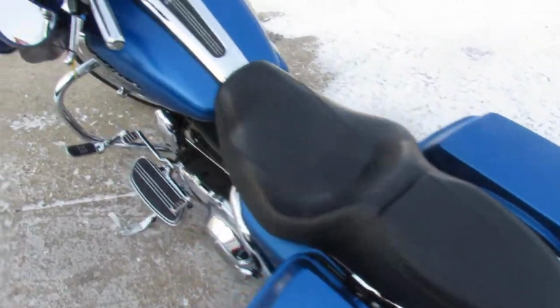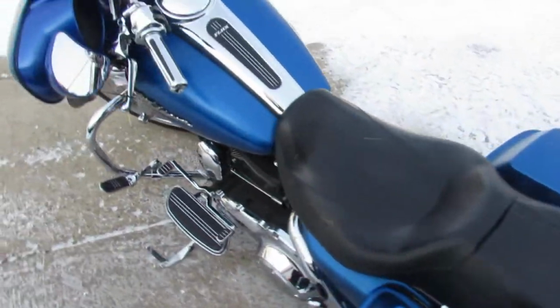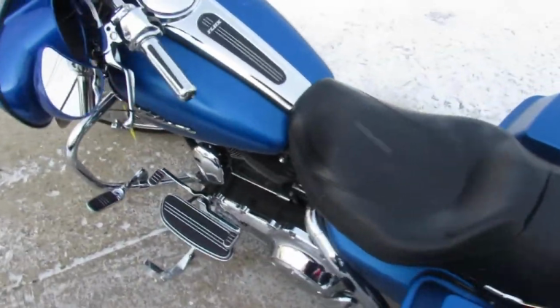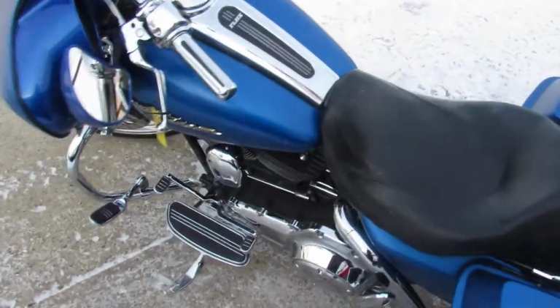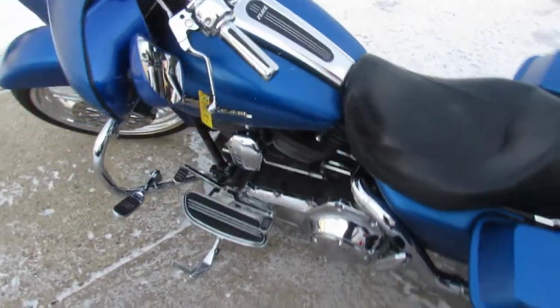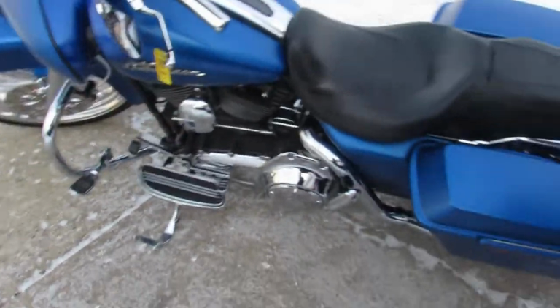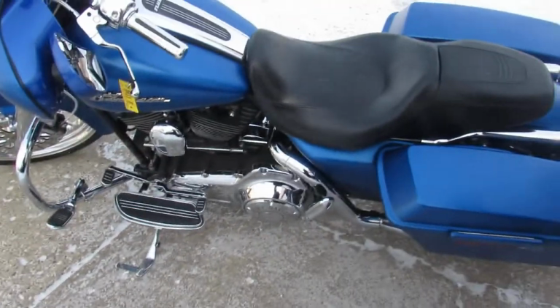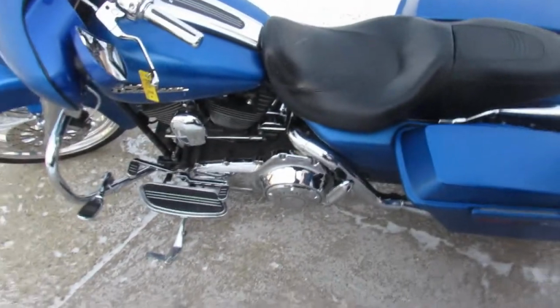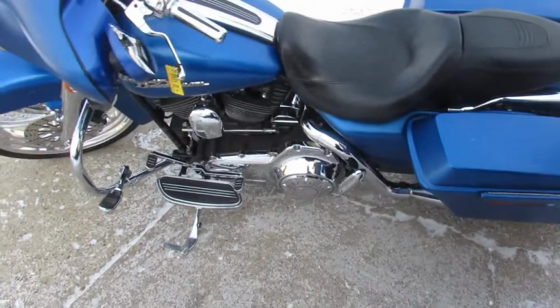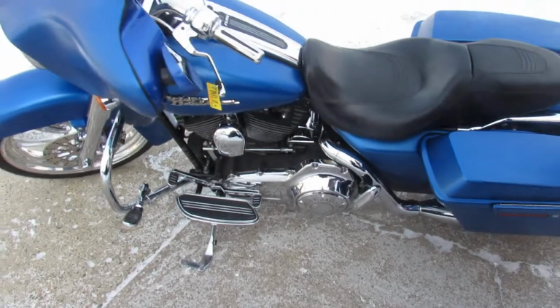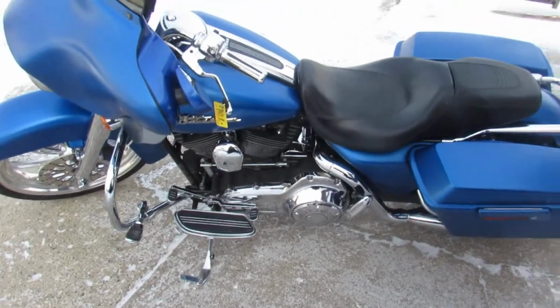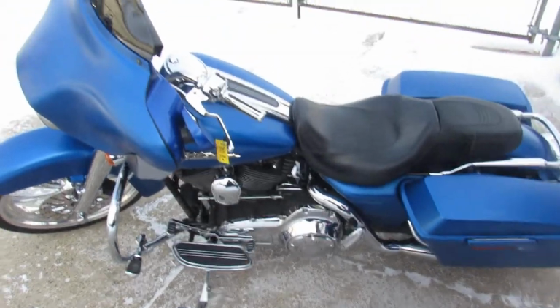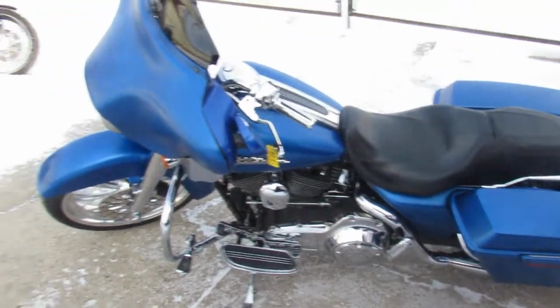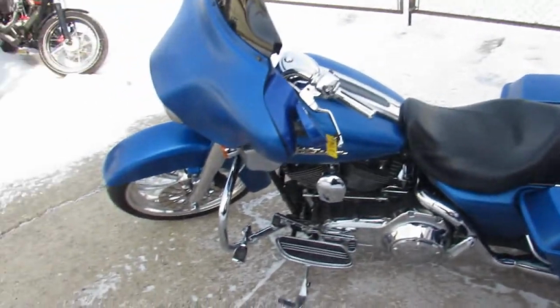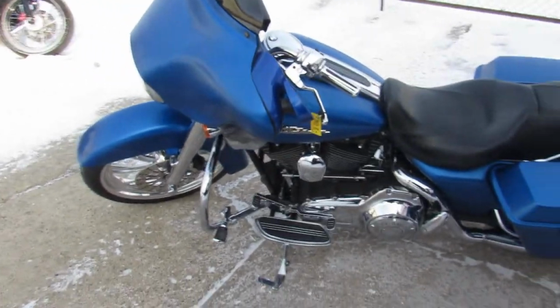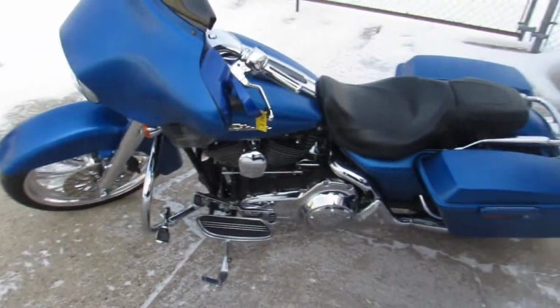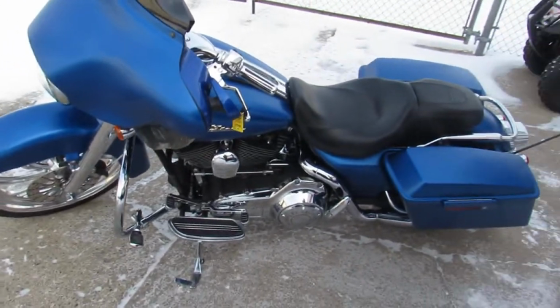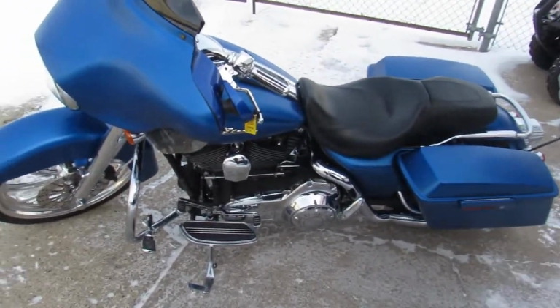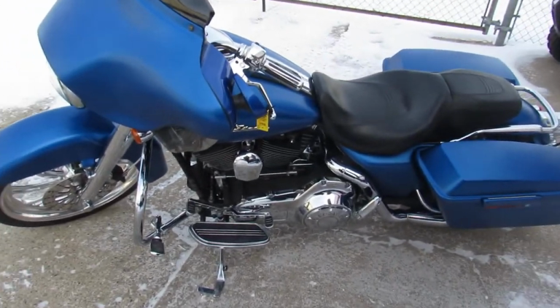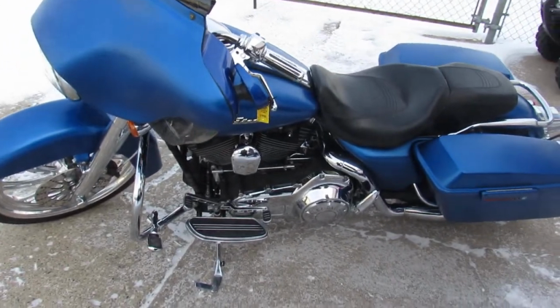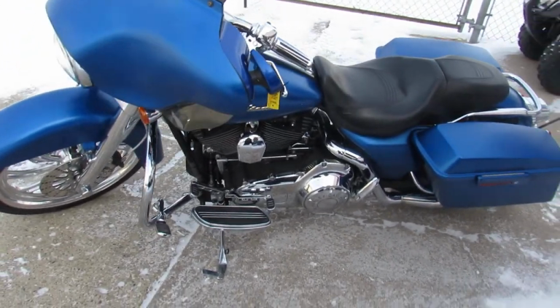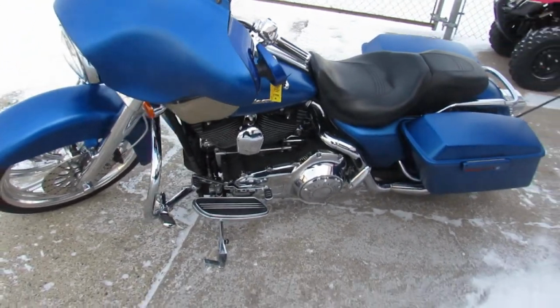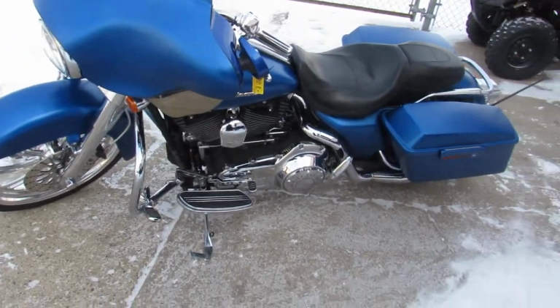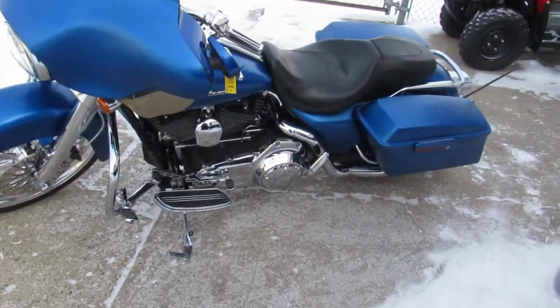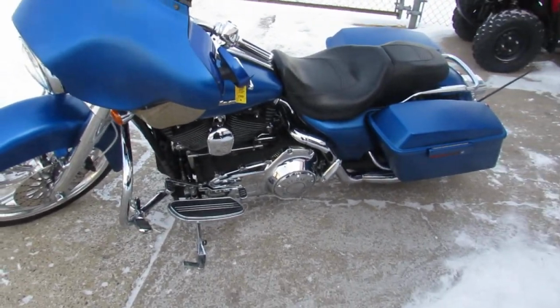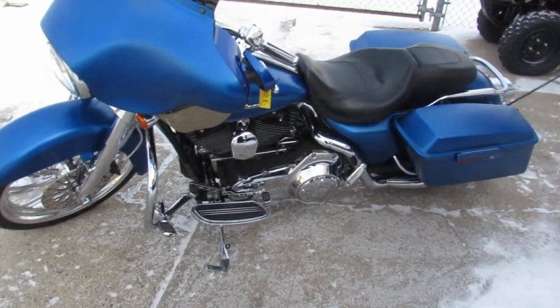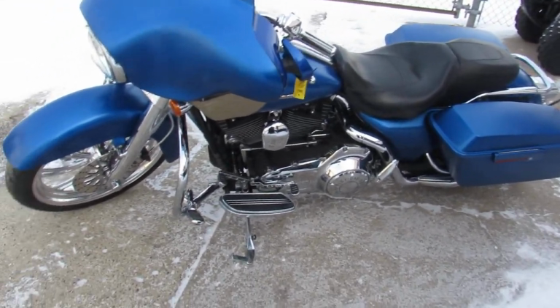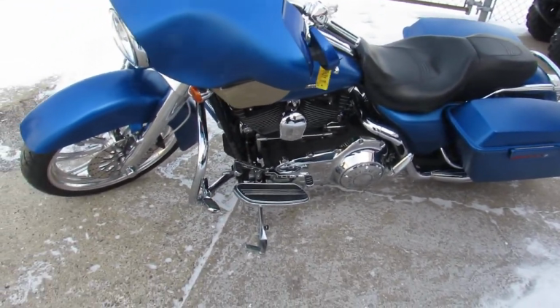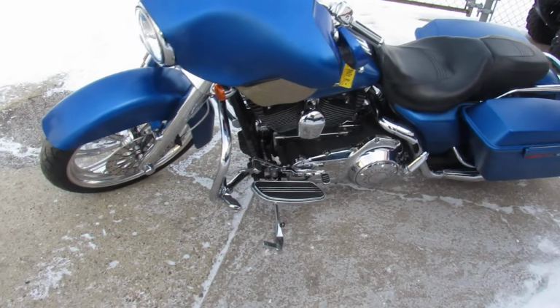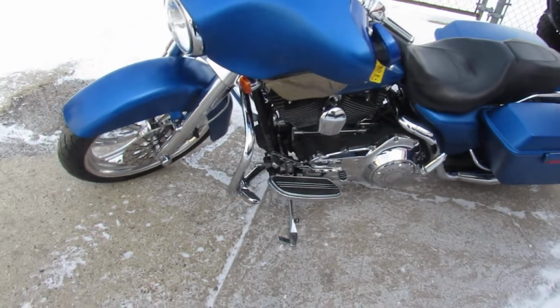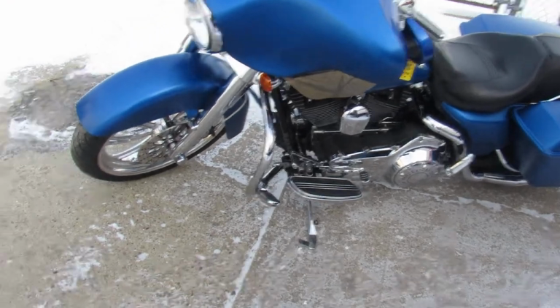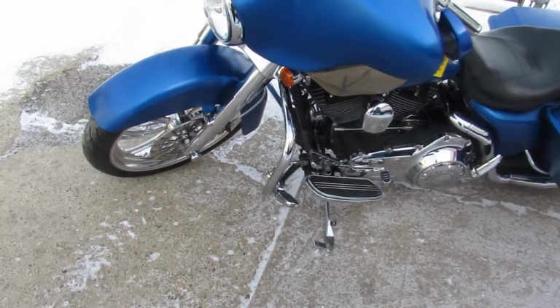One we're doing a video on is a 2007 Big Wheeled Bagger — it's a Street Glide. This is a good-looking bike.